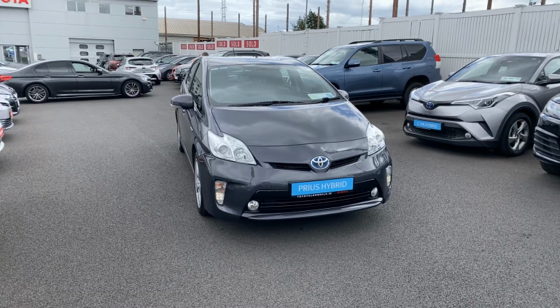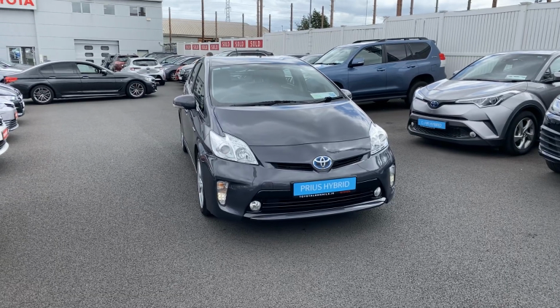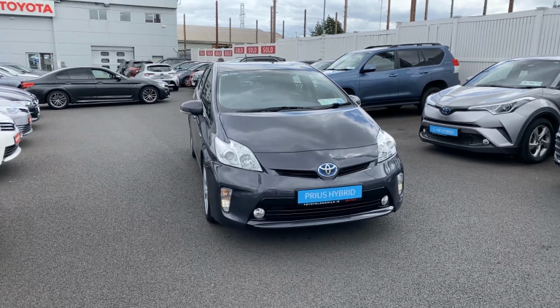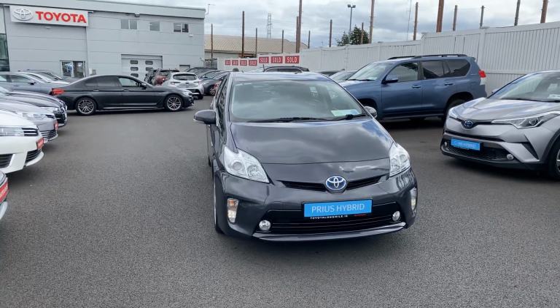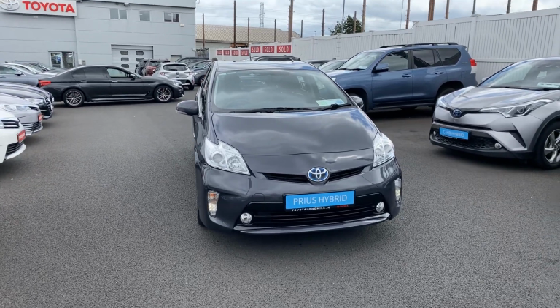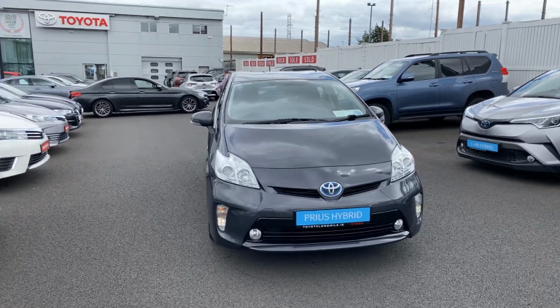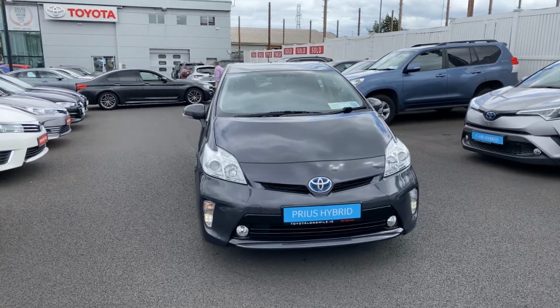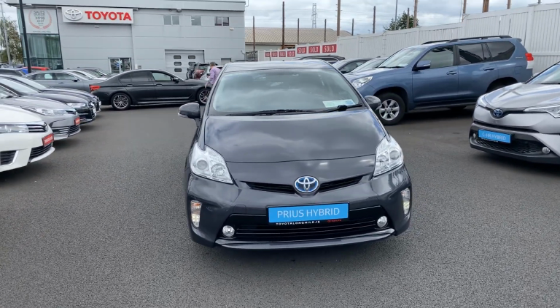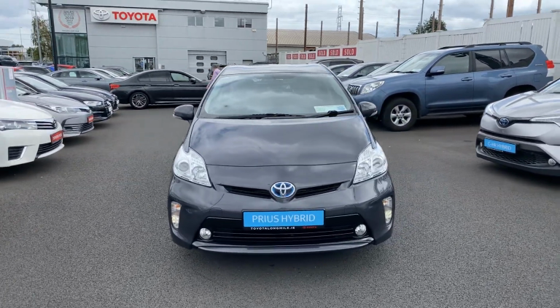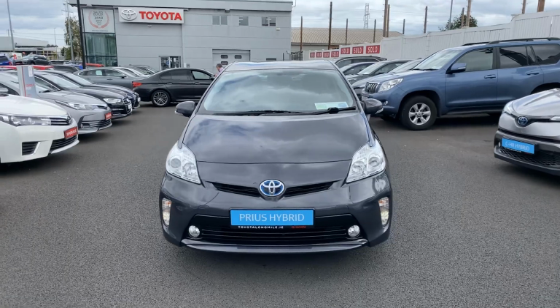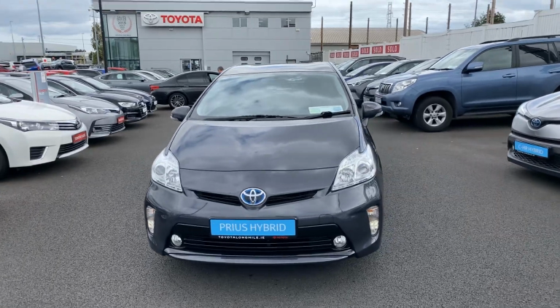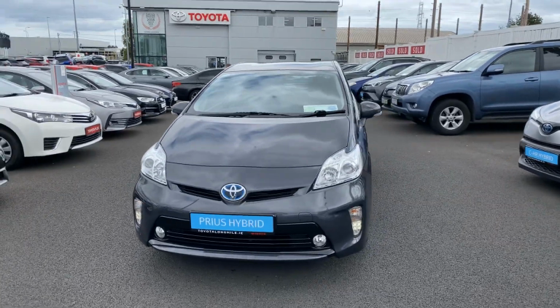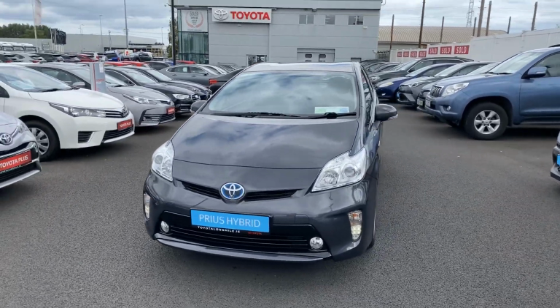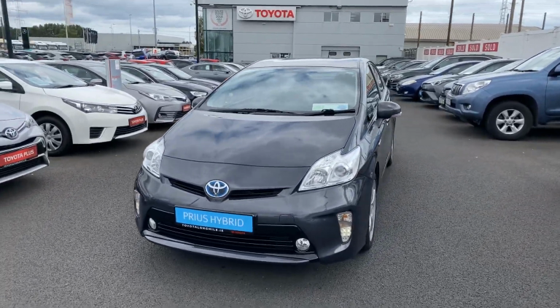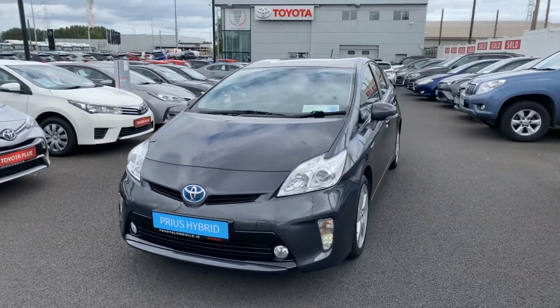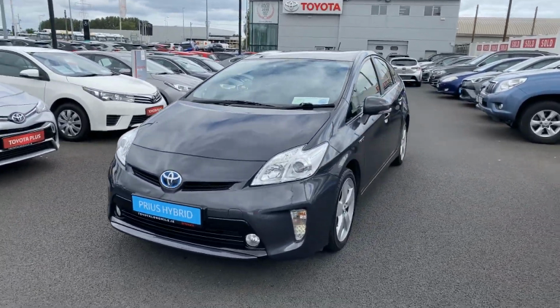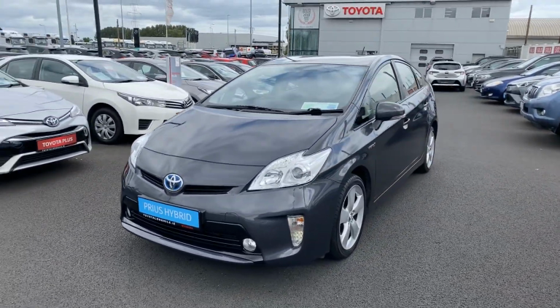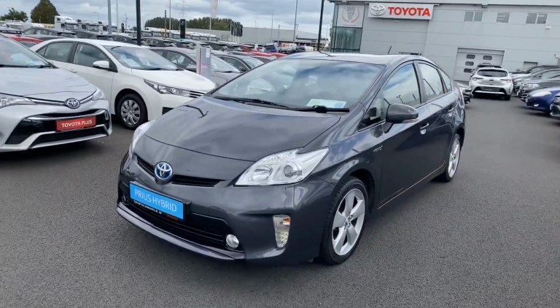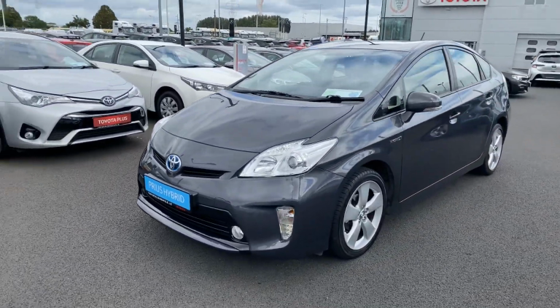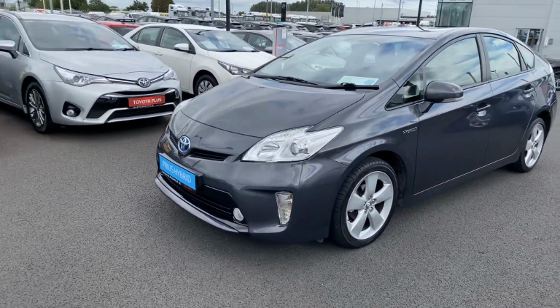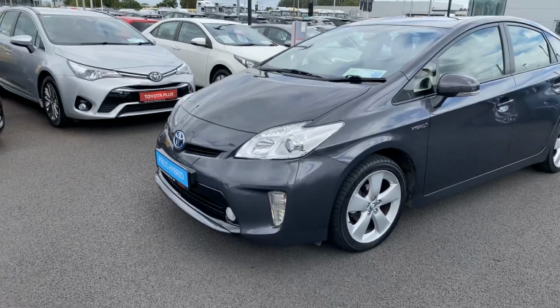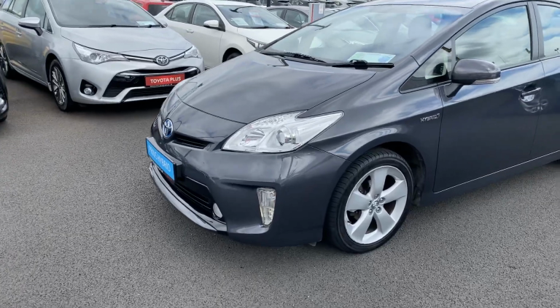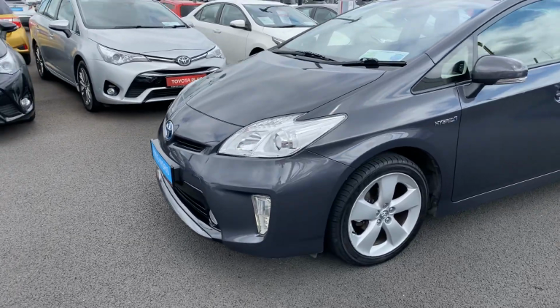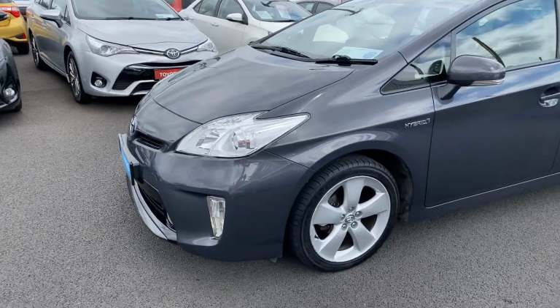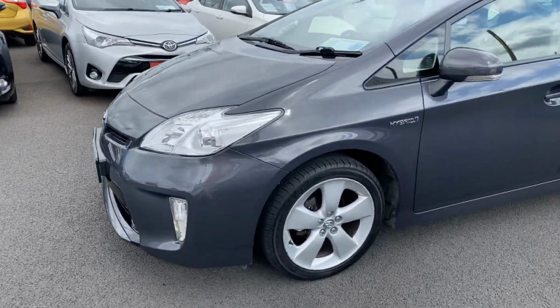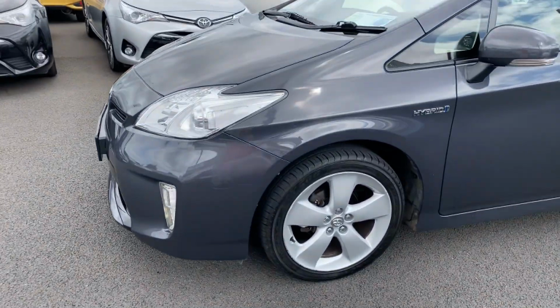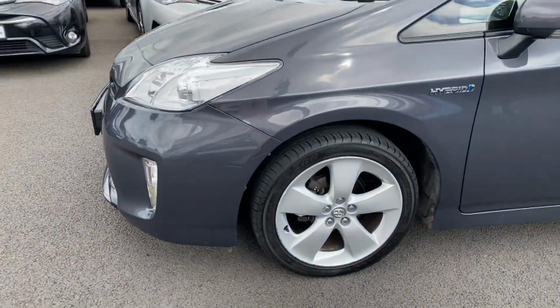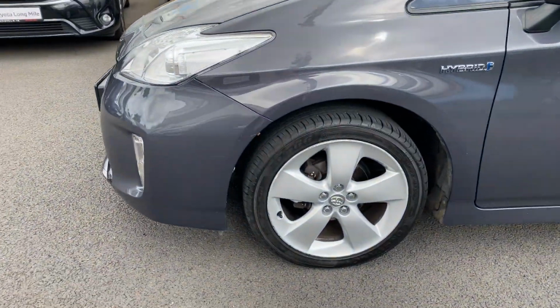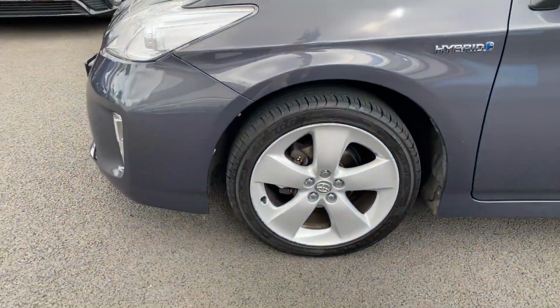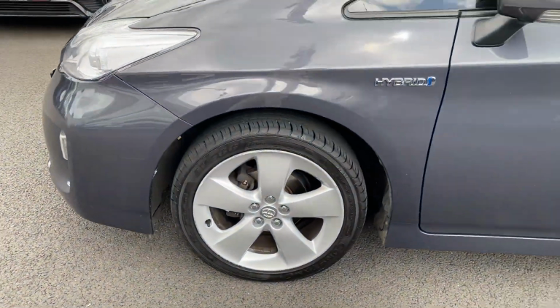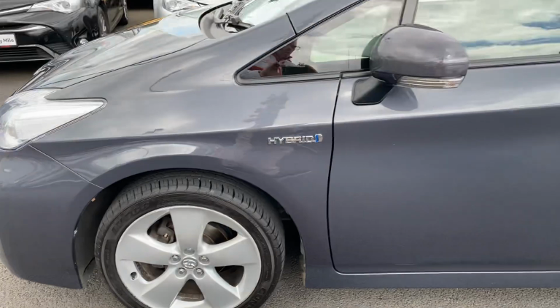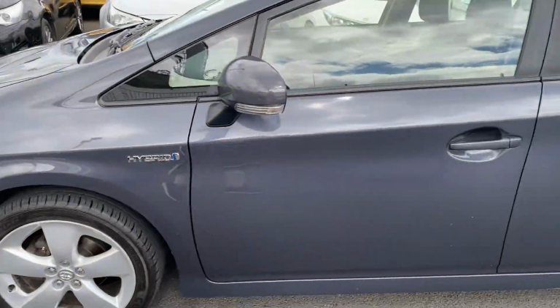Welcome to Toyota Long Mile. Just into stock, this 2014 Toyota Prius 1.8 Hybrid Luxury Model. This car is featured with front fog lights, LED daytime running lights, and 17-inch multi-spoke alloy wheels.